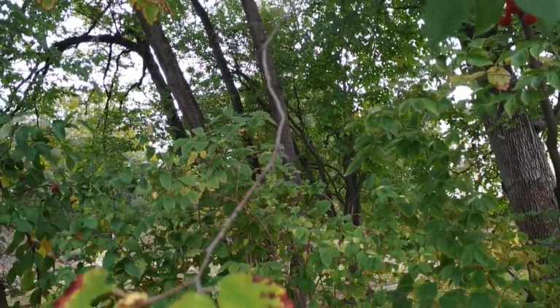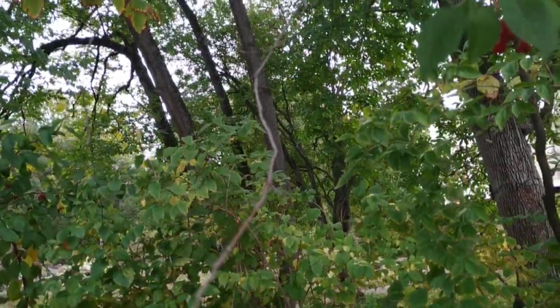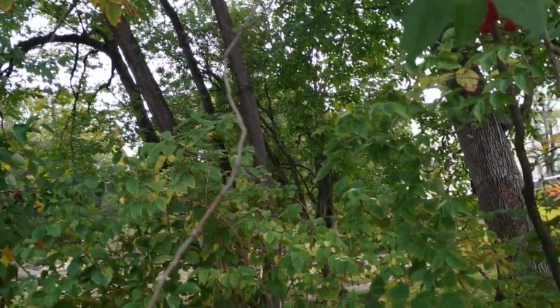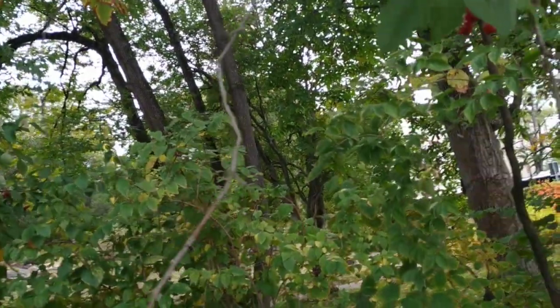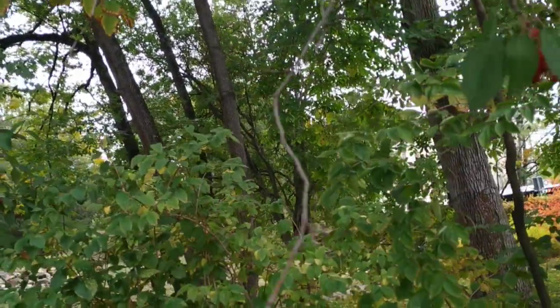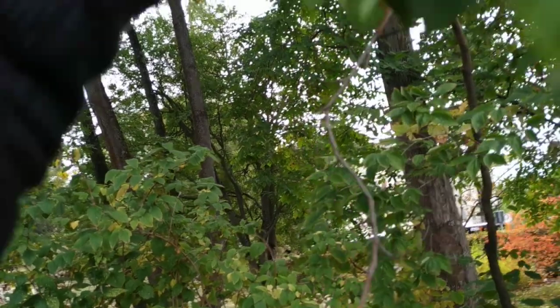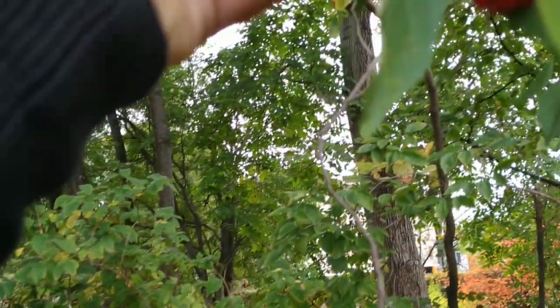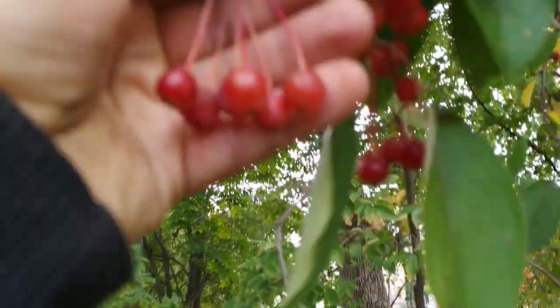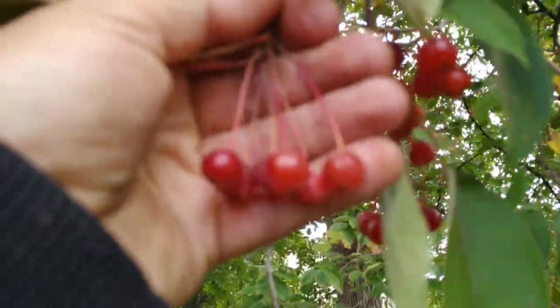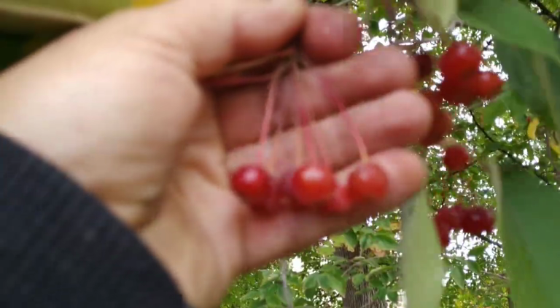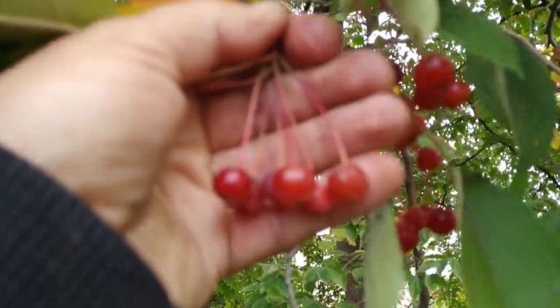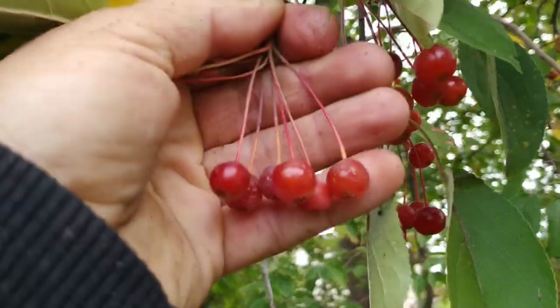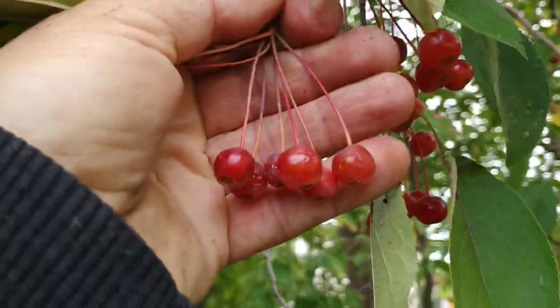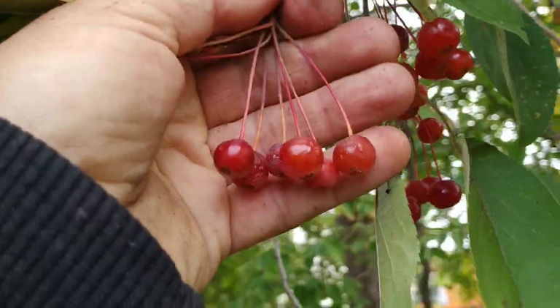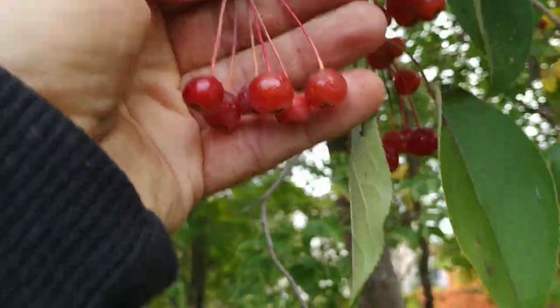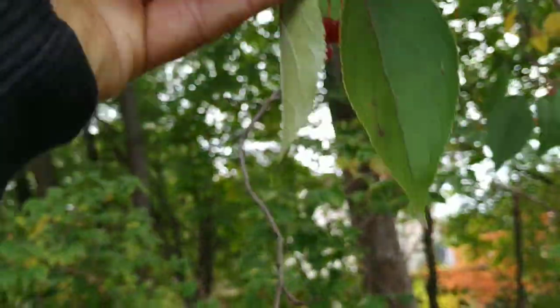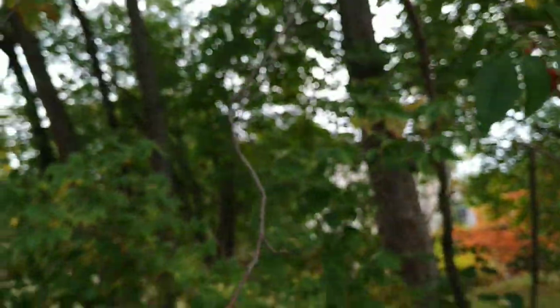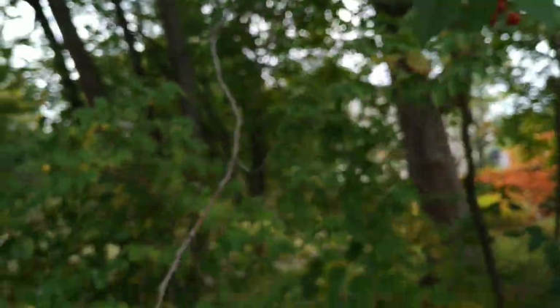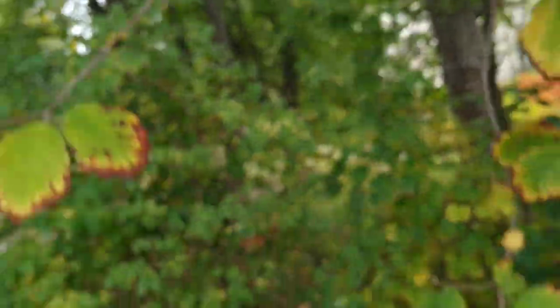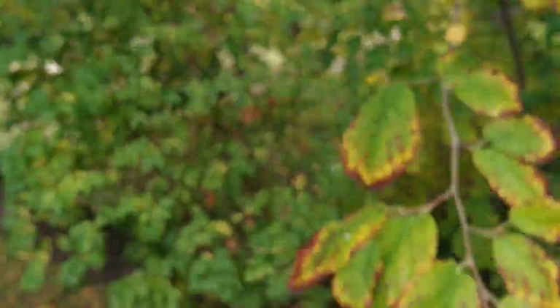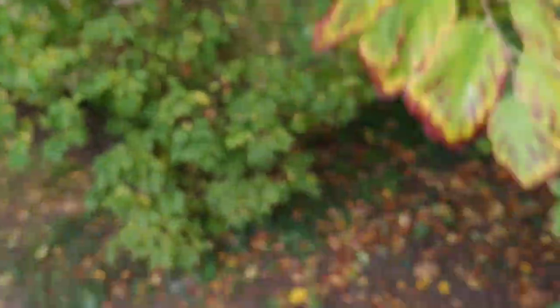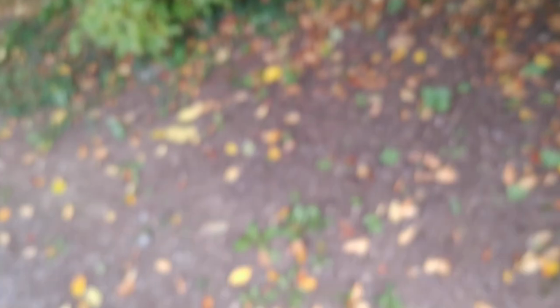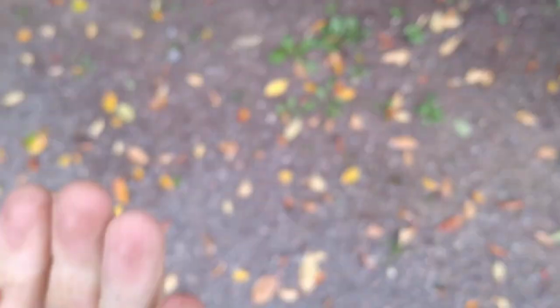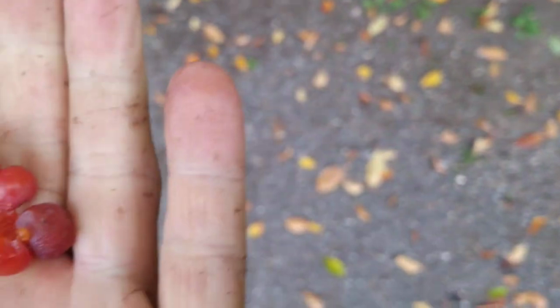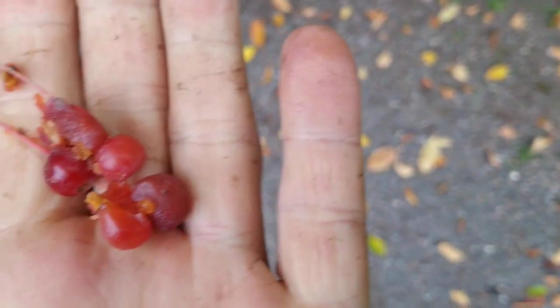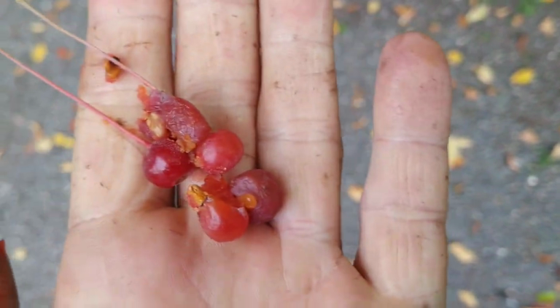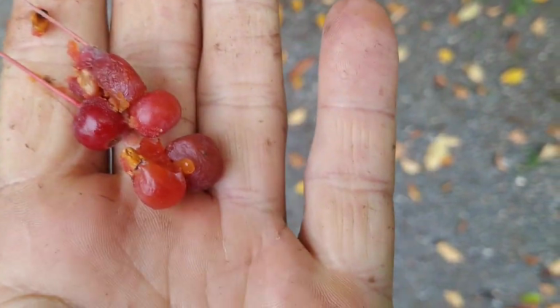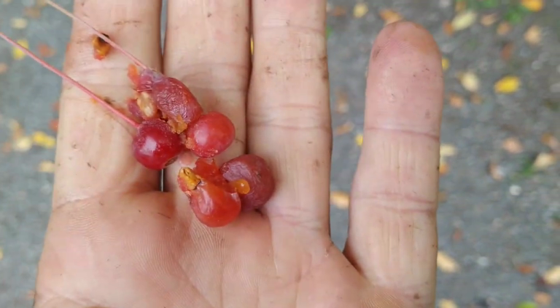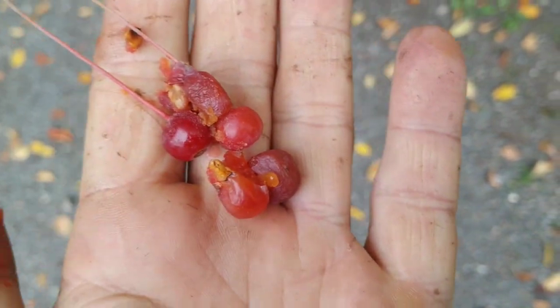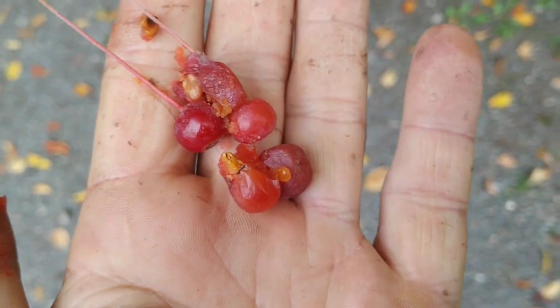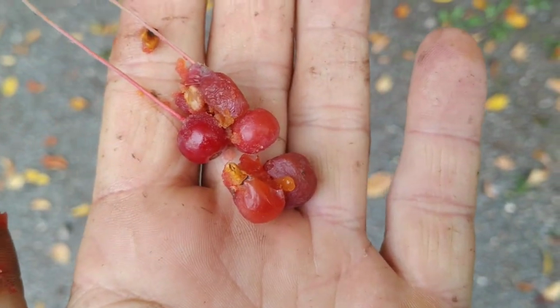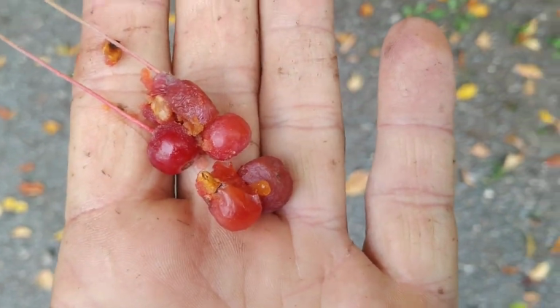Well, as you can see, the fruit are really tiny and don't even look so much like apples. And they're already soft and mushy — interesting.